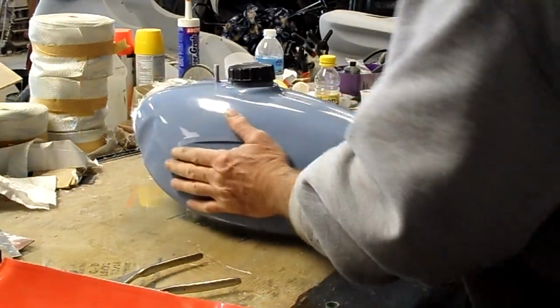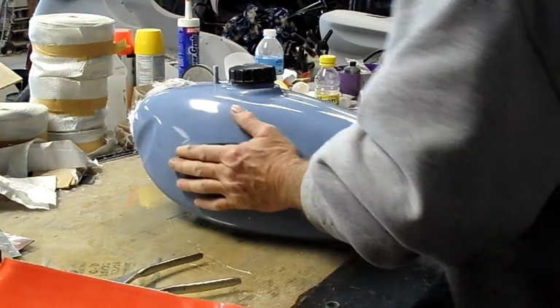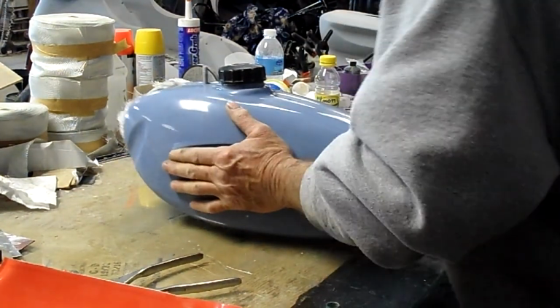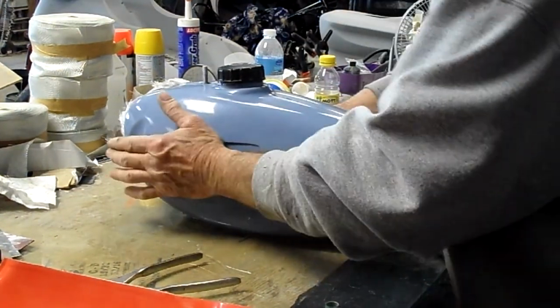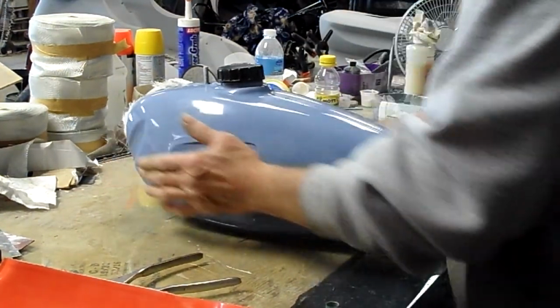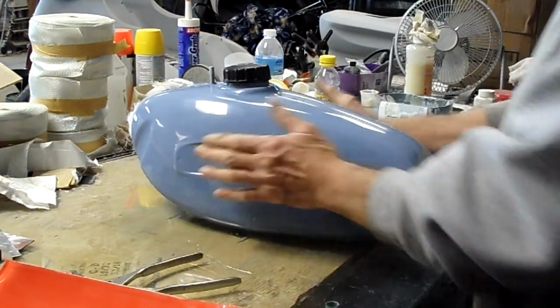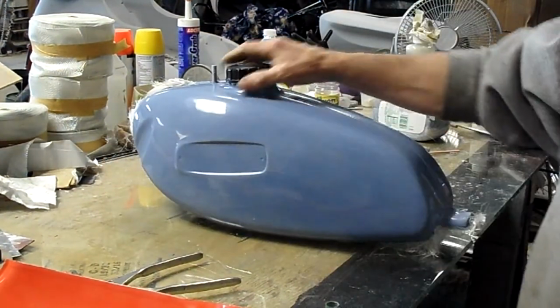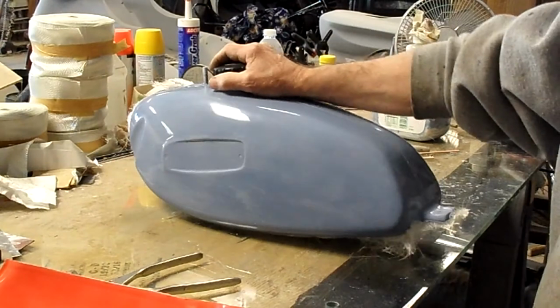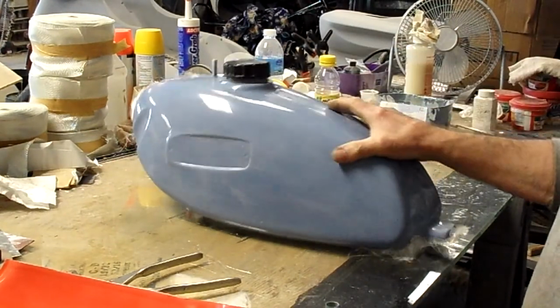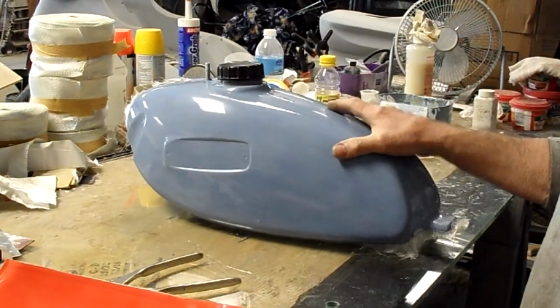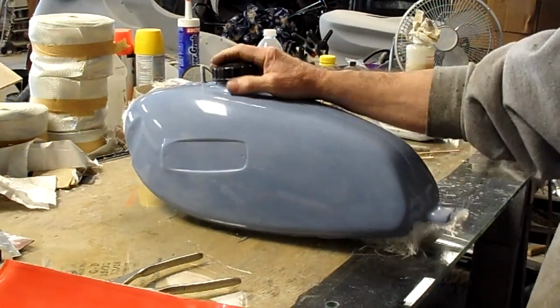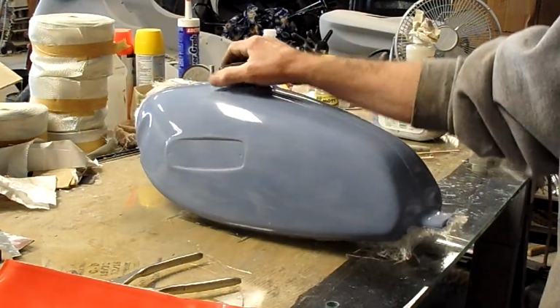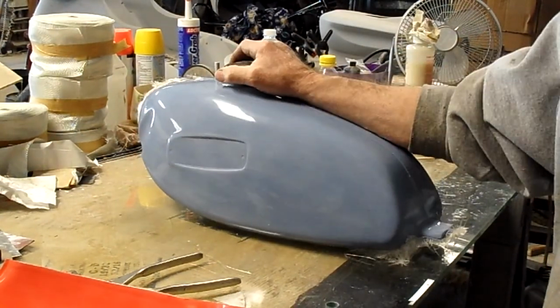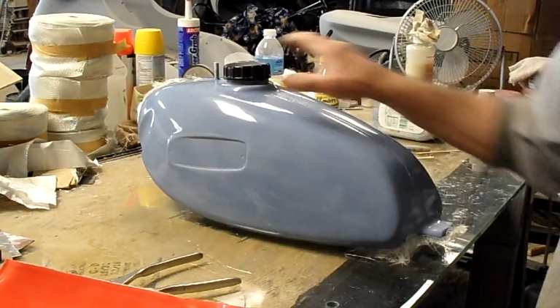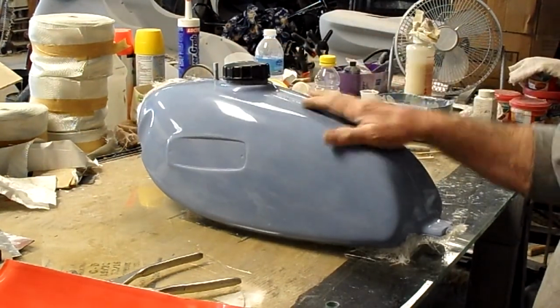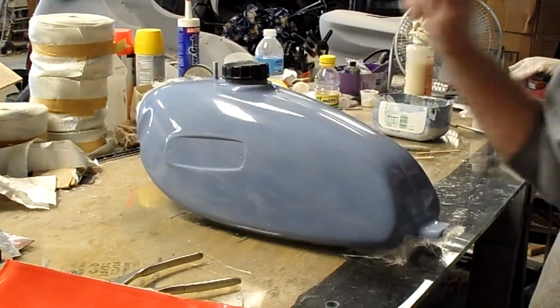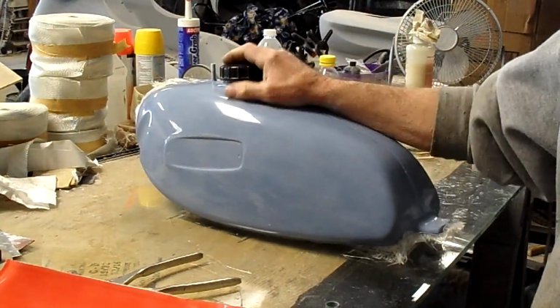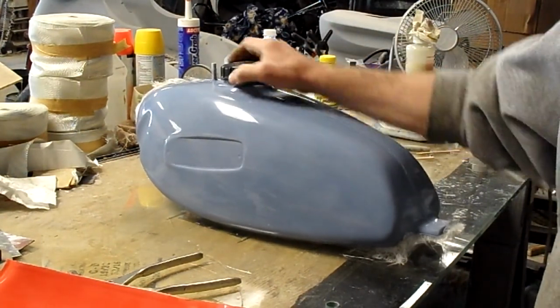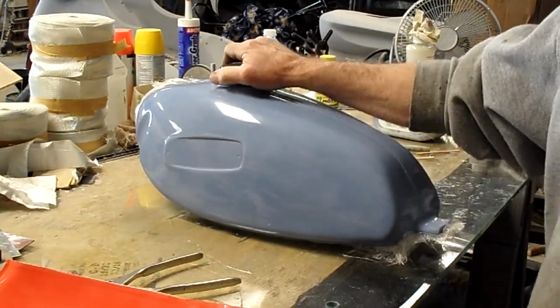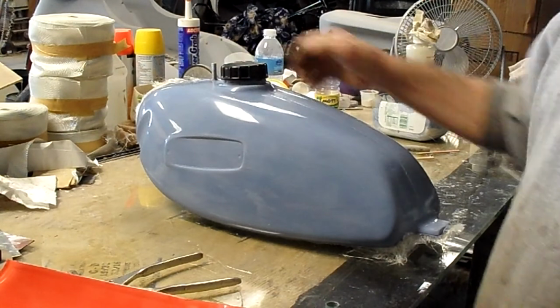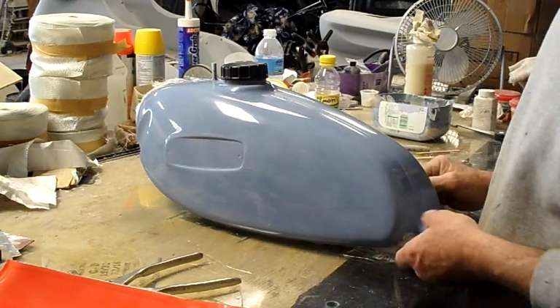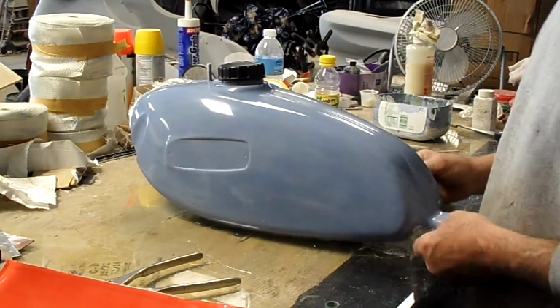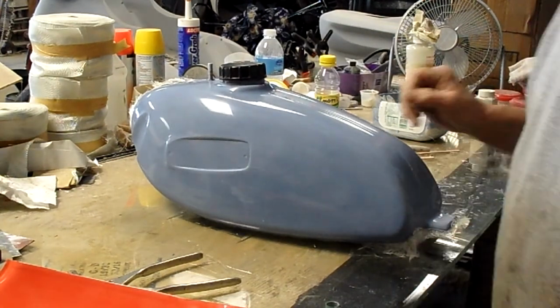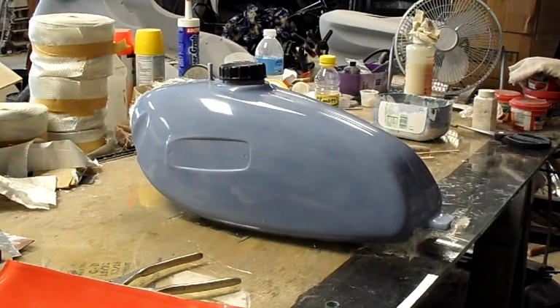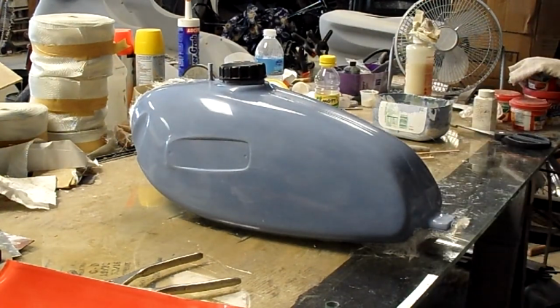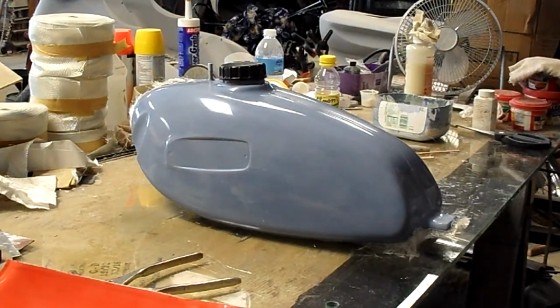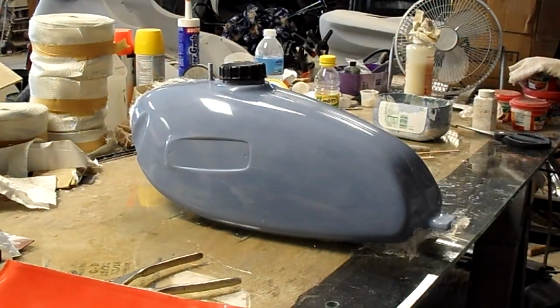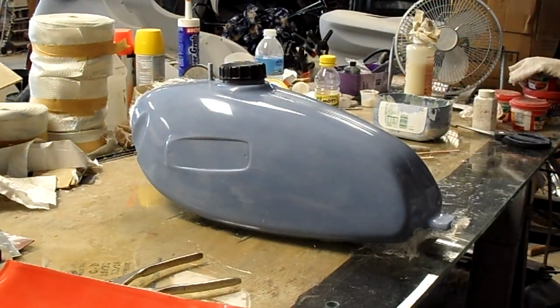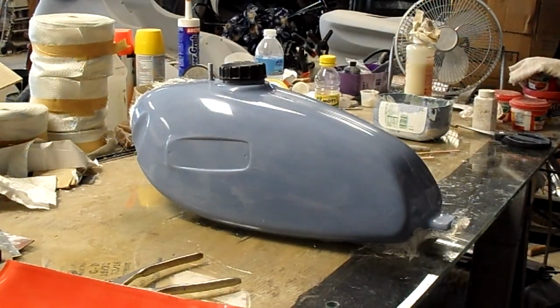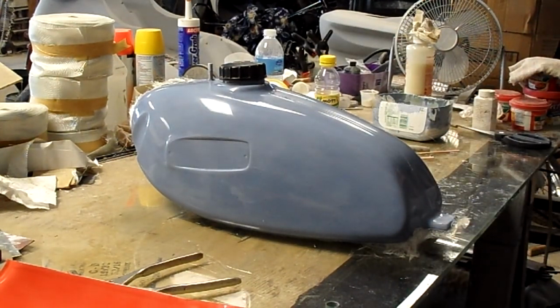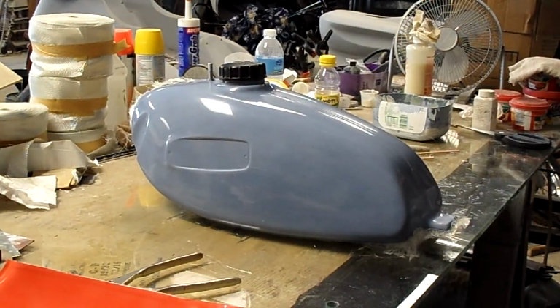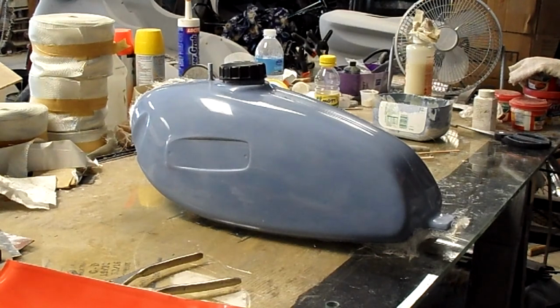They're pretty stiff — they don't bend like the originals. I think they were more concerned about weight back then; I'm concerned about making them live longer. So there it is — new Phantom Tank, number one out of the mold. Thanks for watching, see ya.